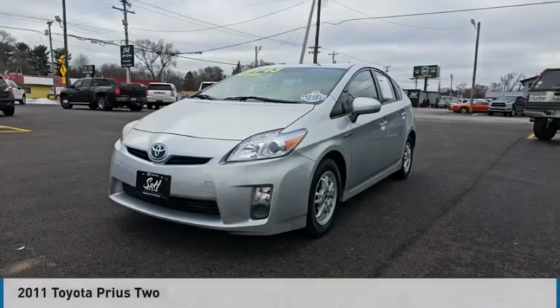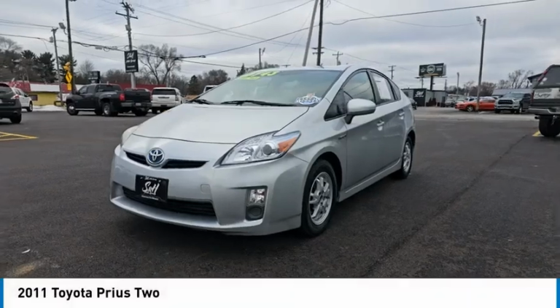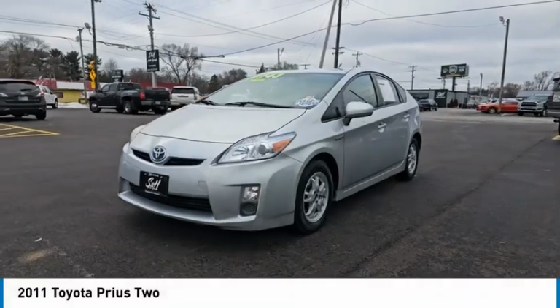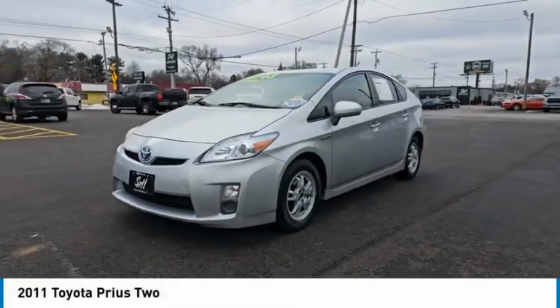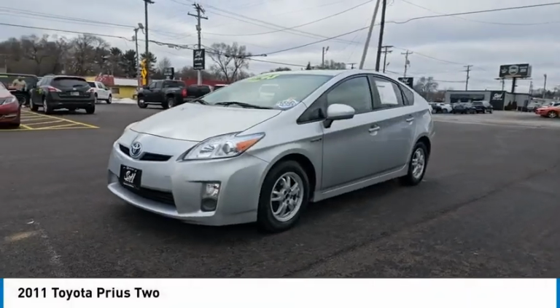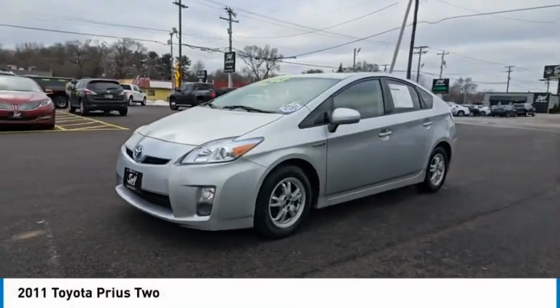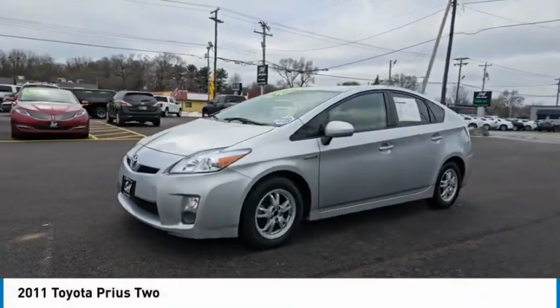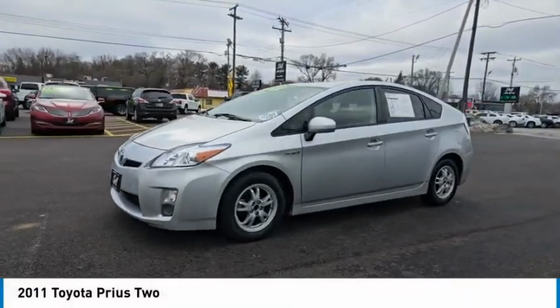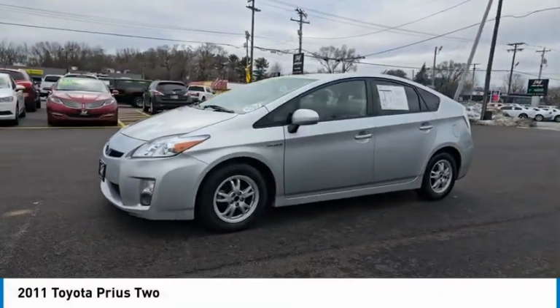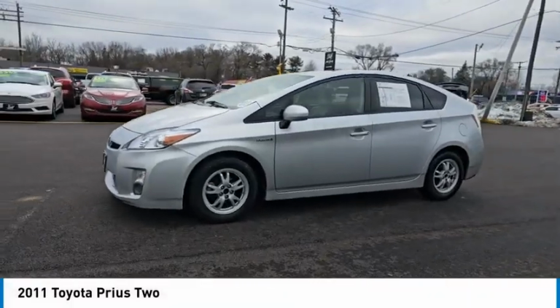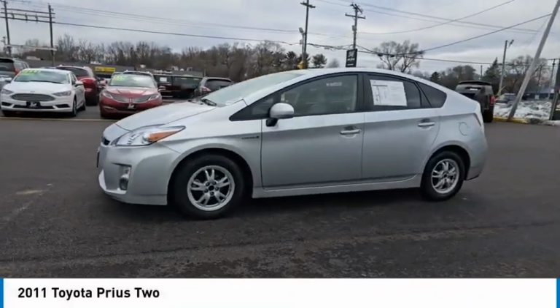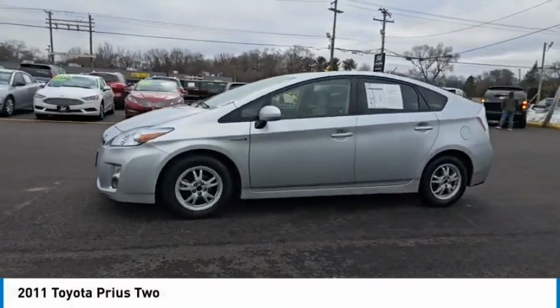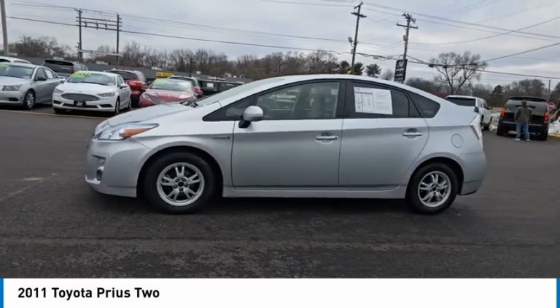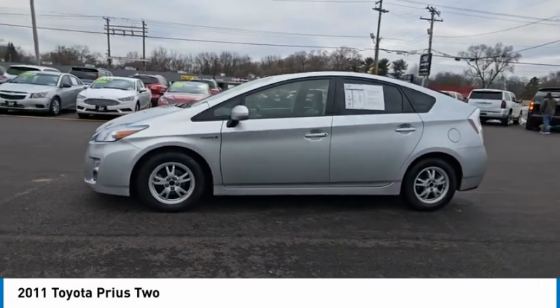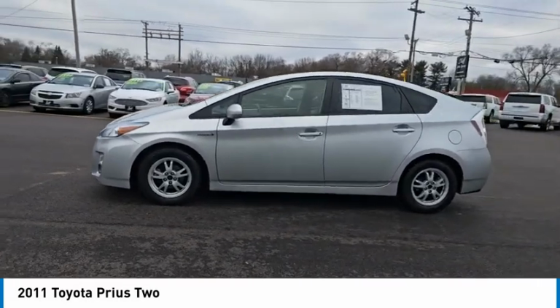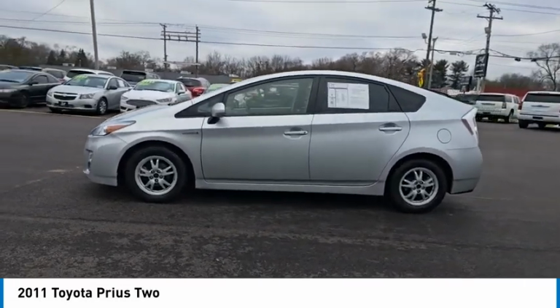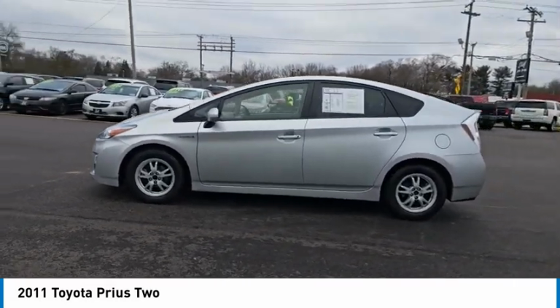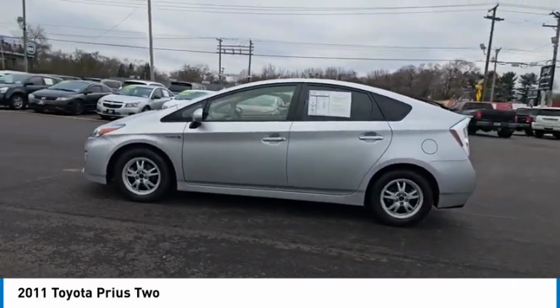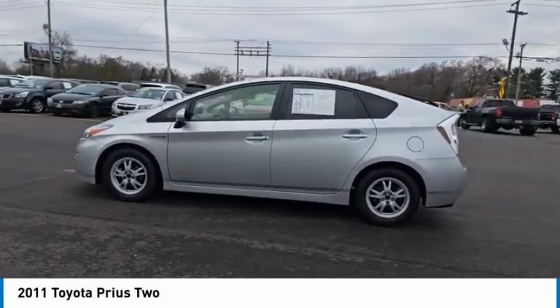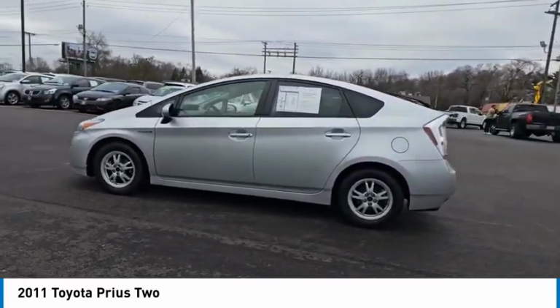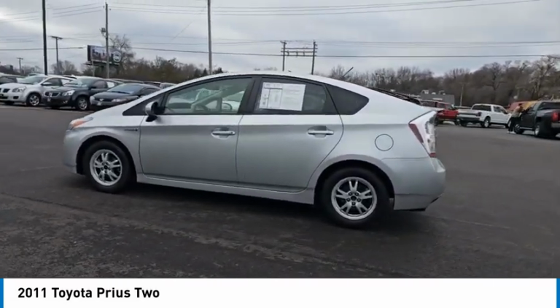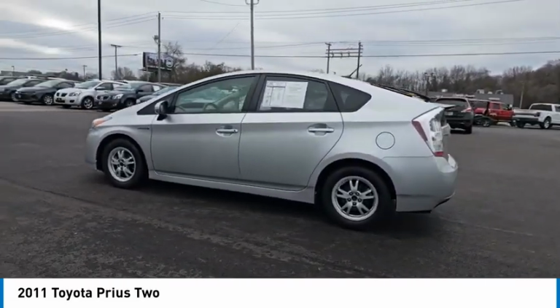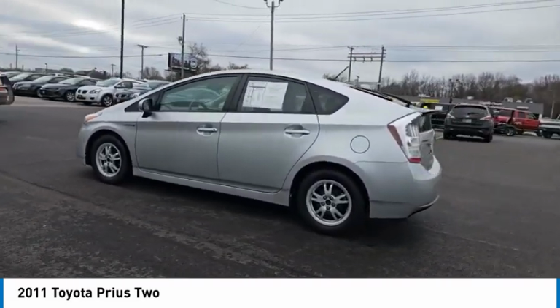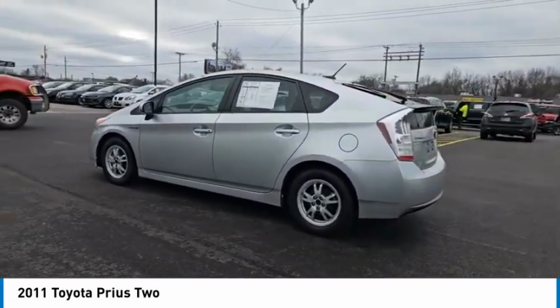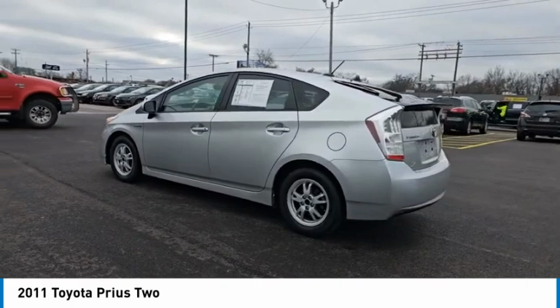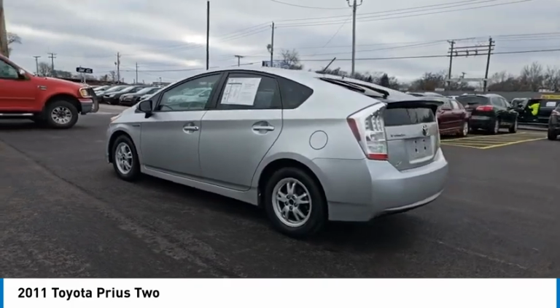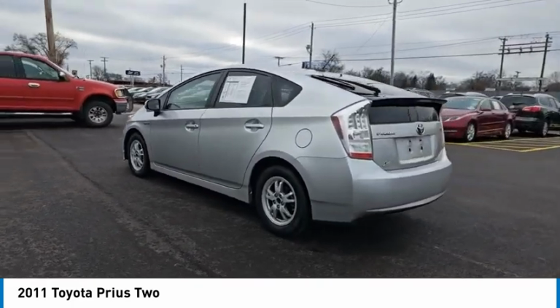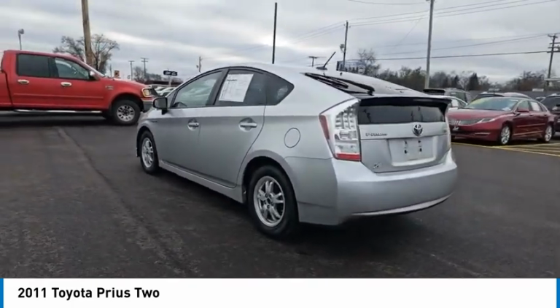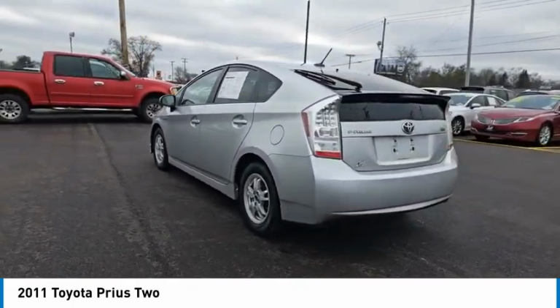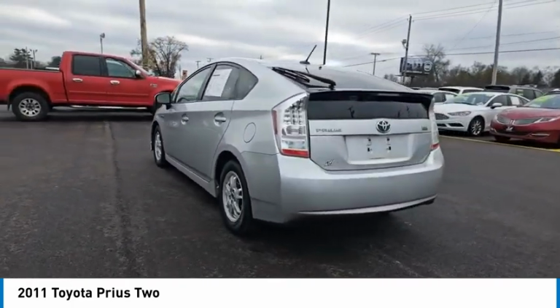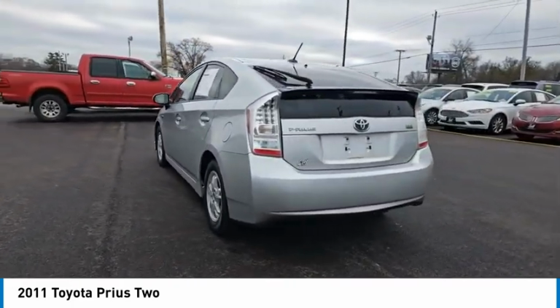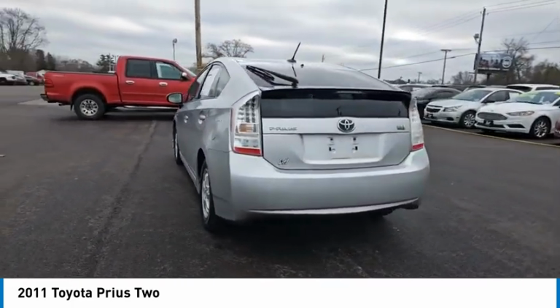Make a great choice today with the 2011 Prius. Prius offers harmony between man, nature, and machine. Using the wind, the sun, and advanced hybrid technology, Prius is a true full hybrid.